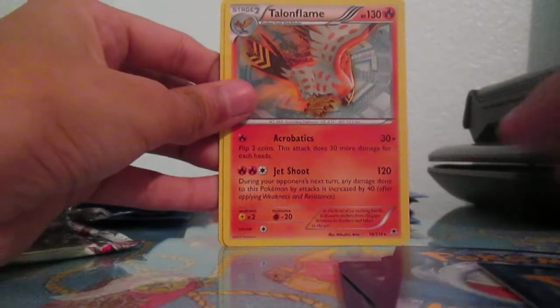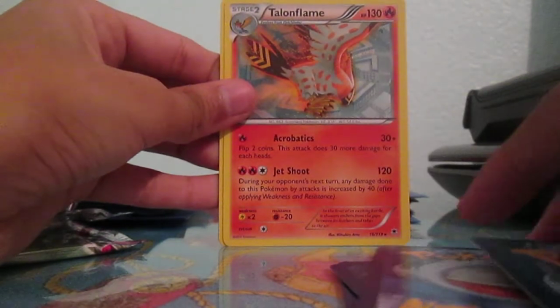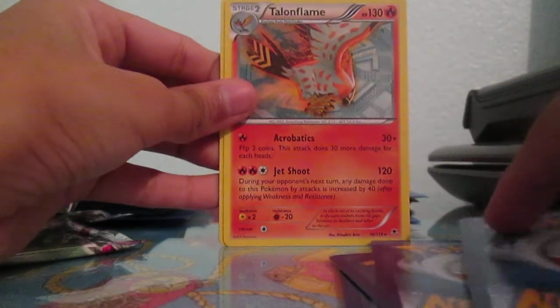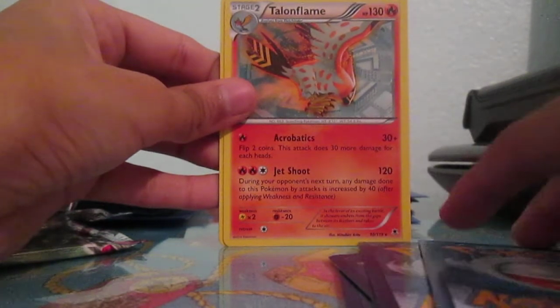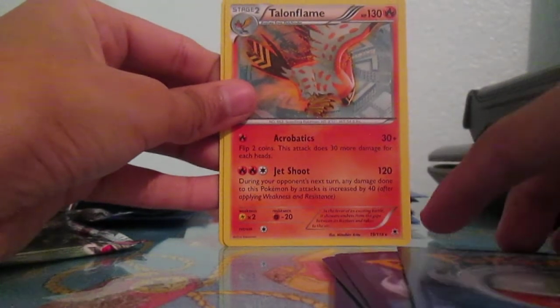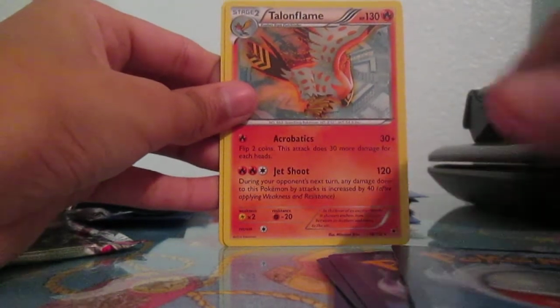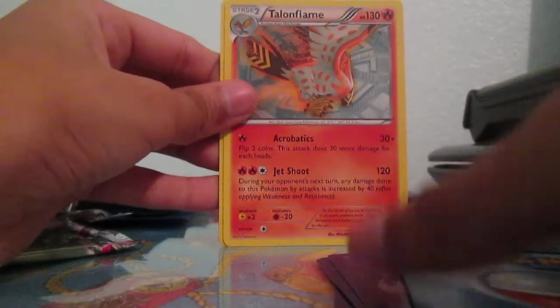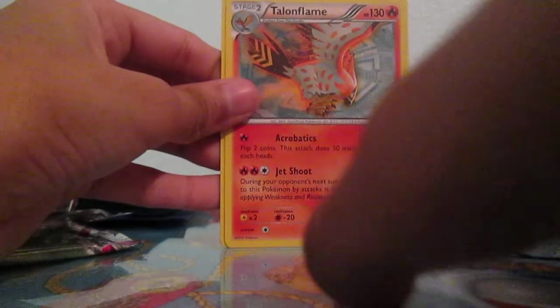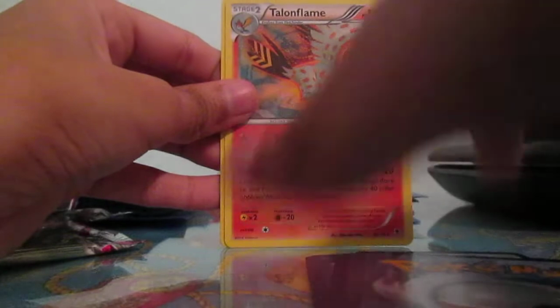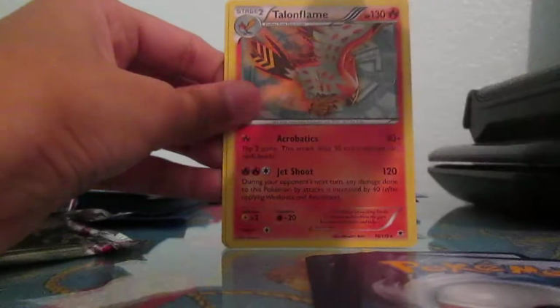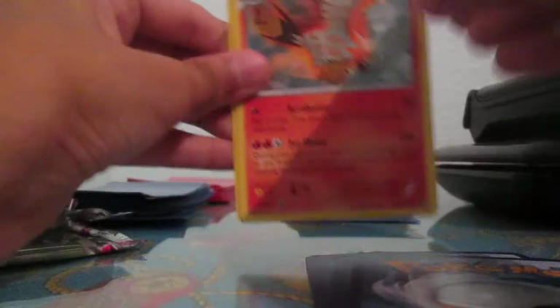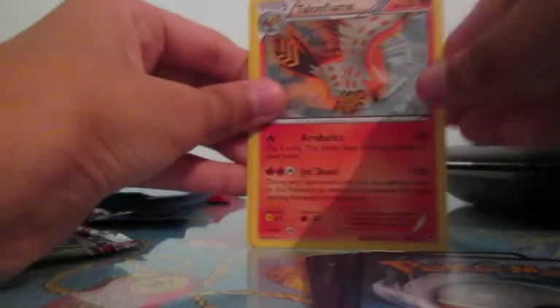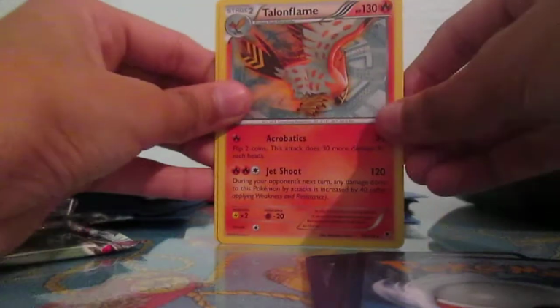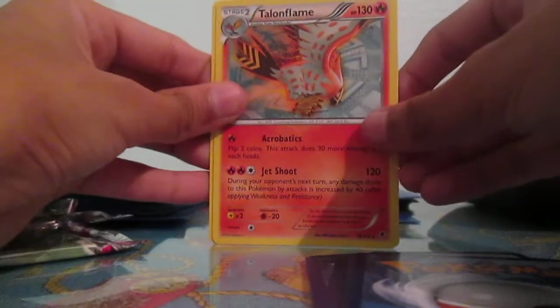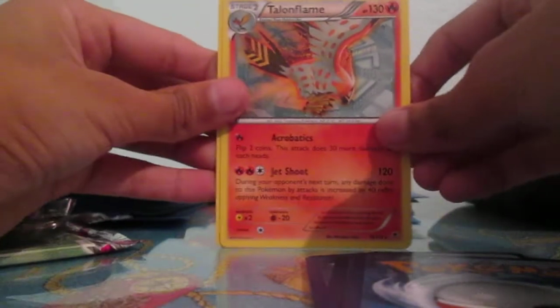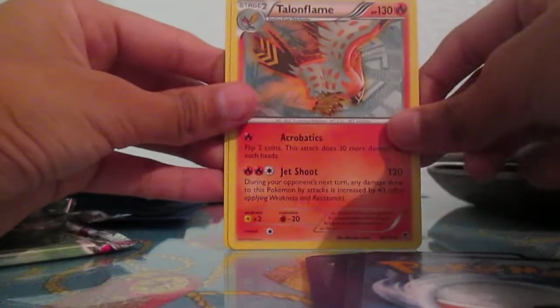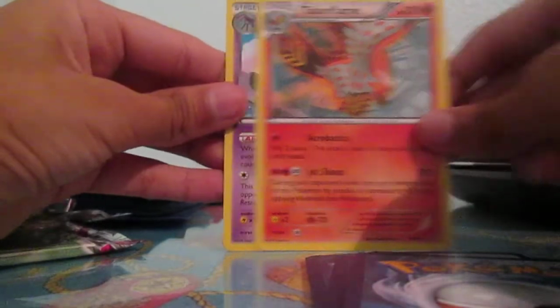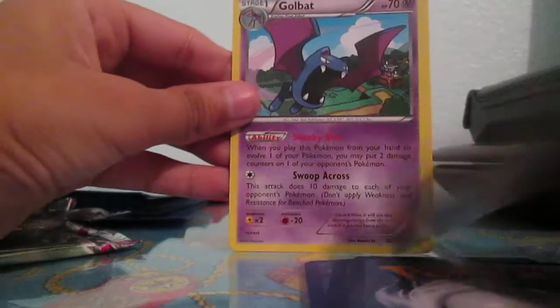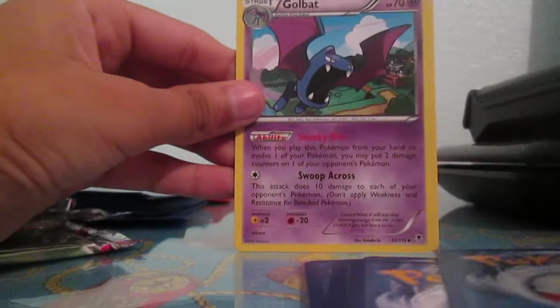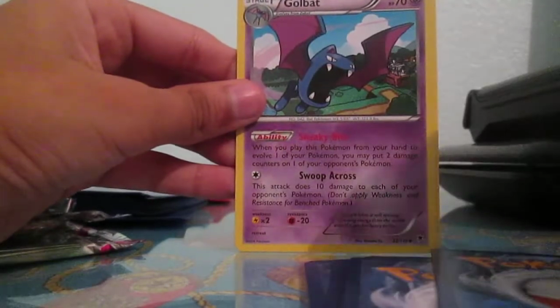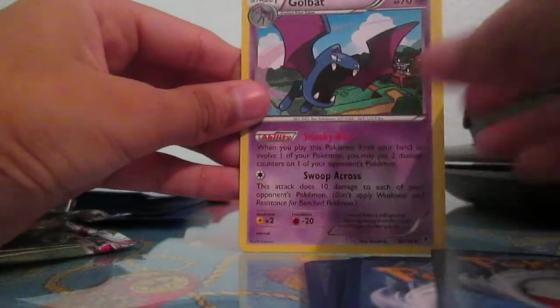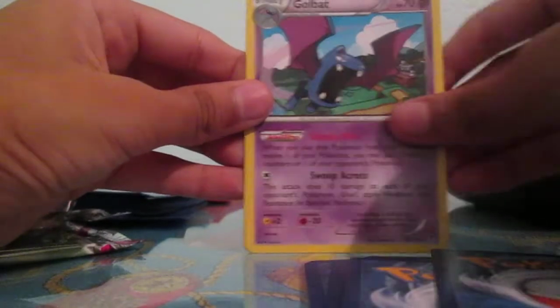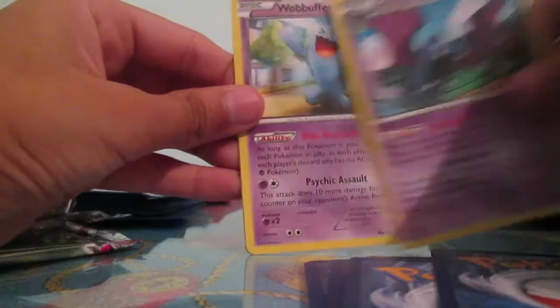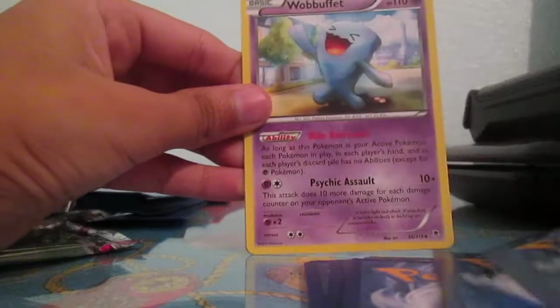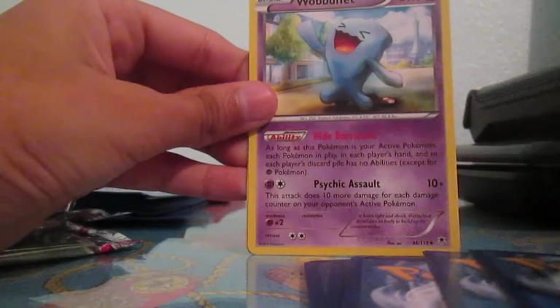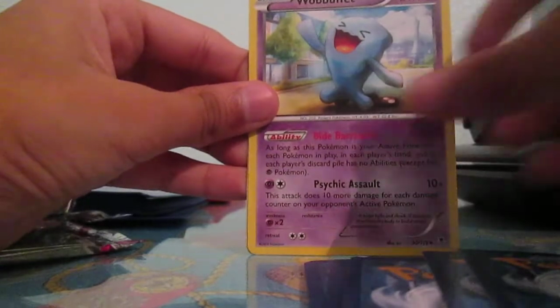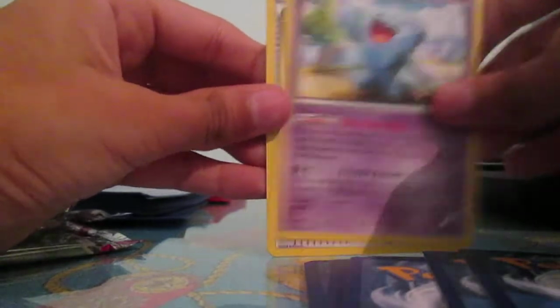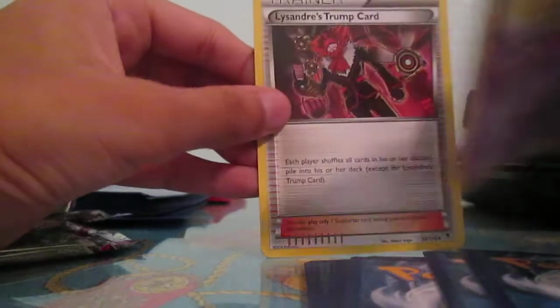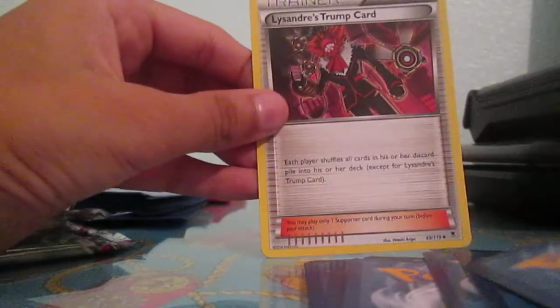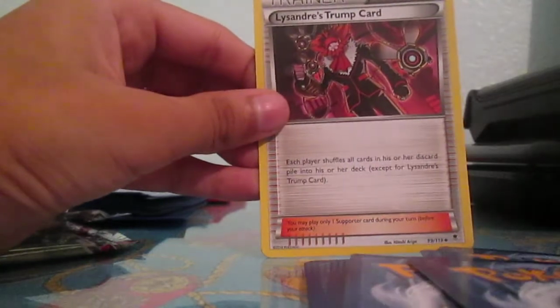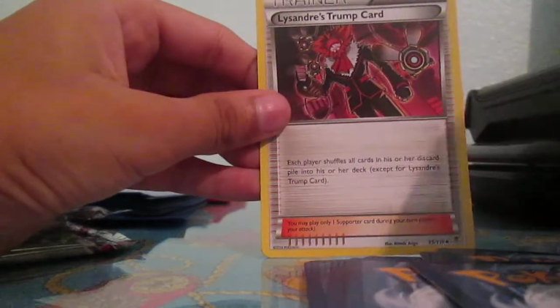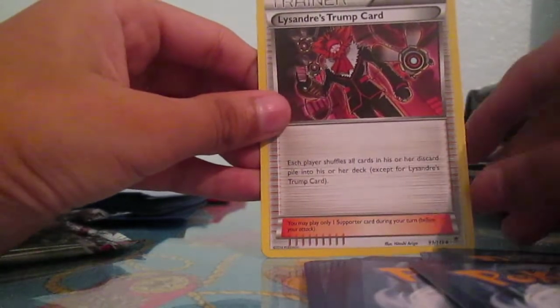Pretty disappointing pack. I already have that card from the theme deck. The remaining commons are Golbat, Wobbuffet, and Lysandre's Trump Card.